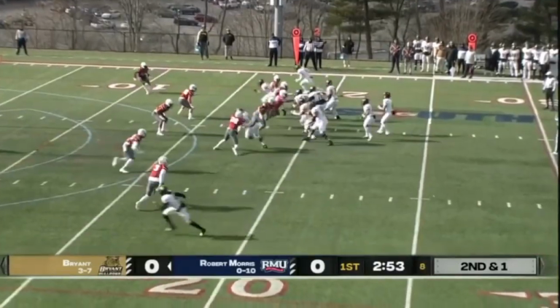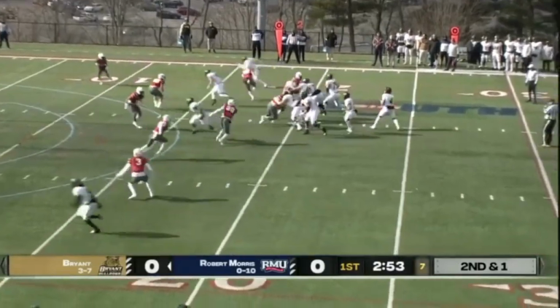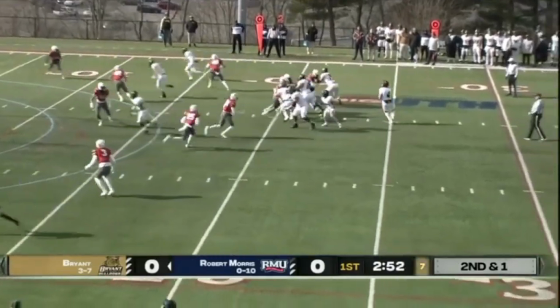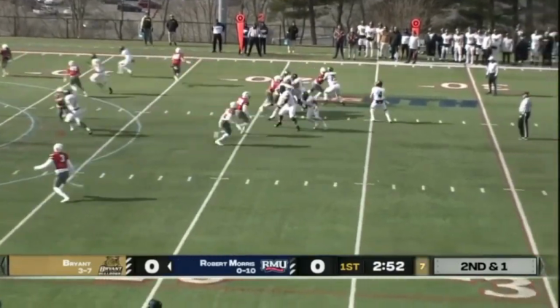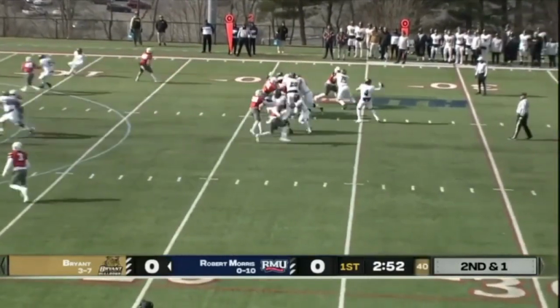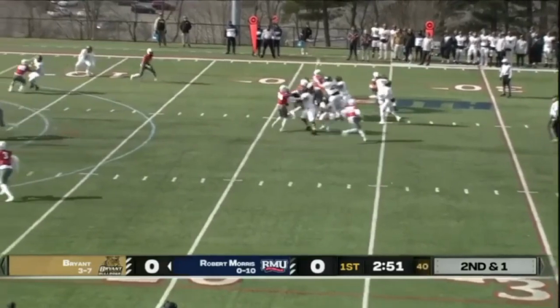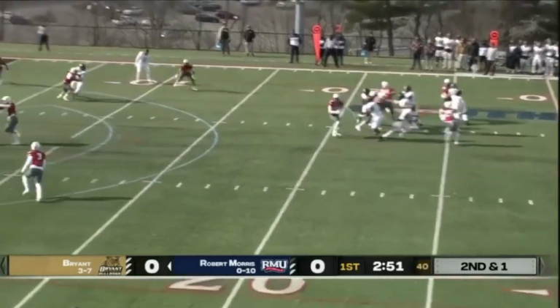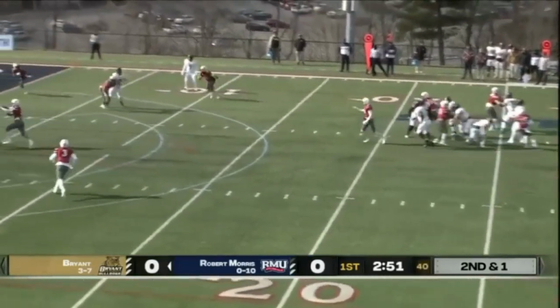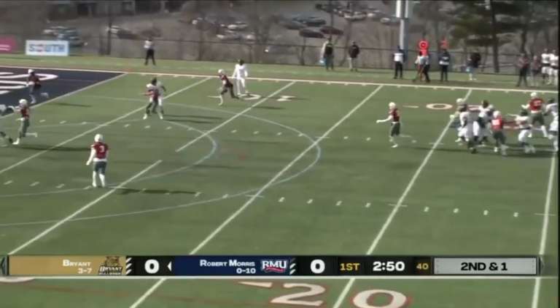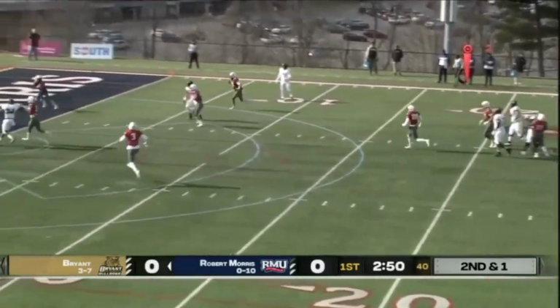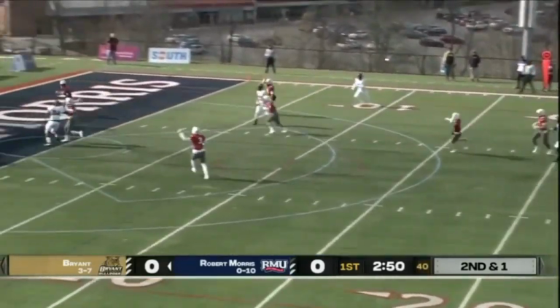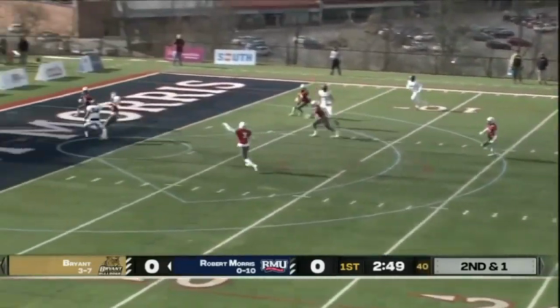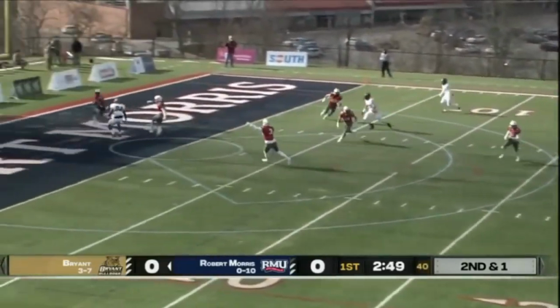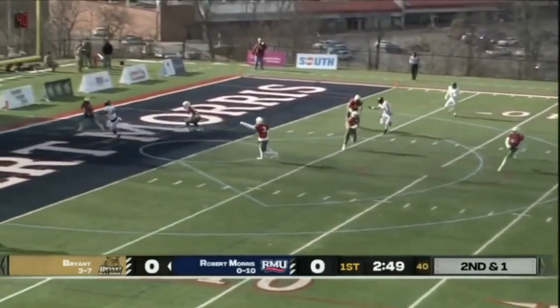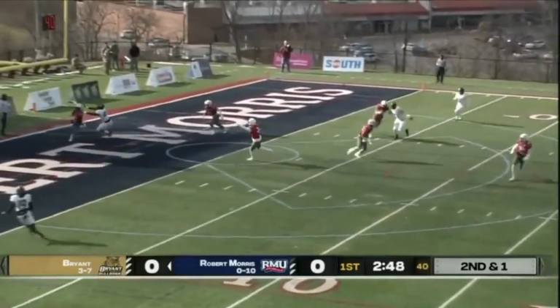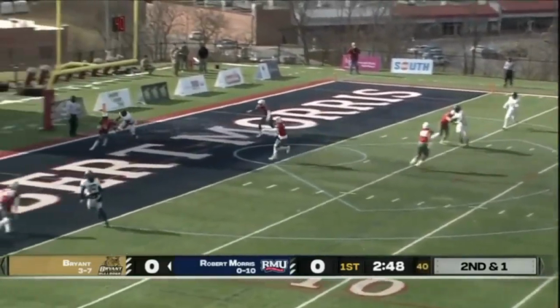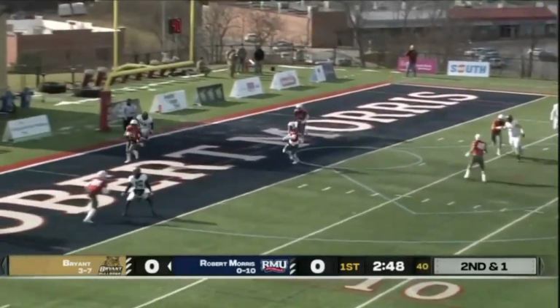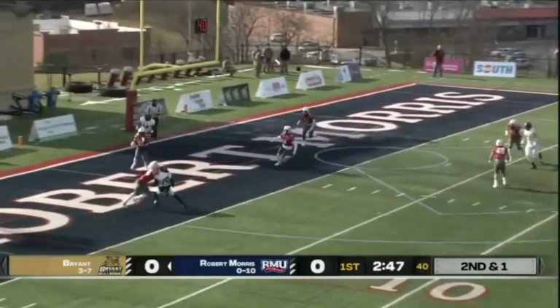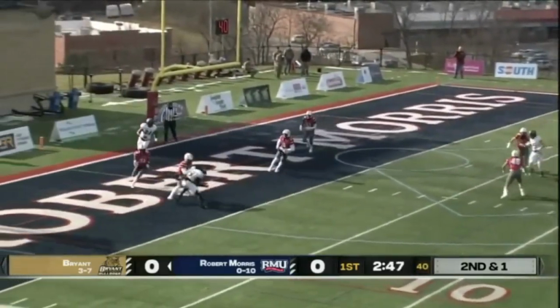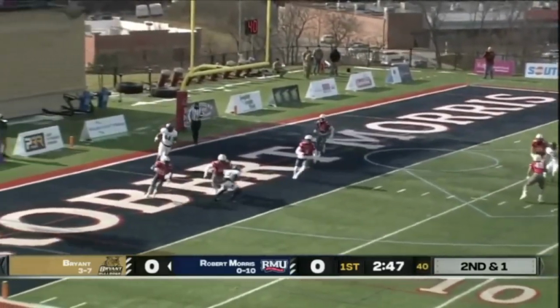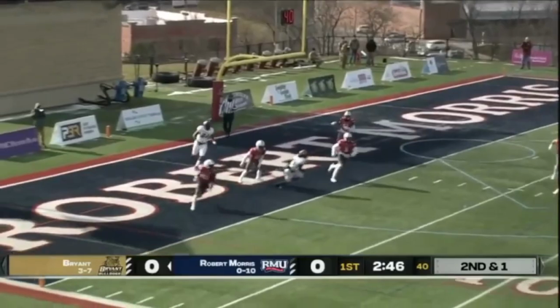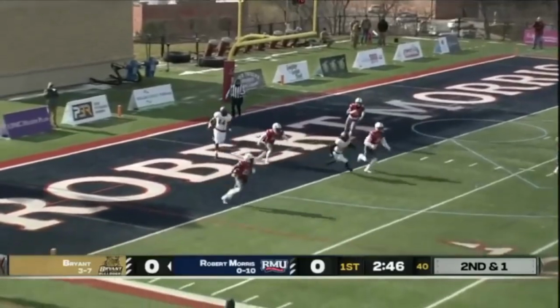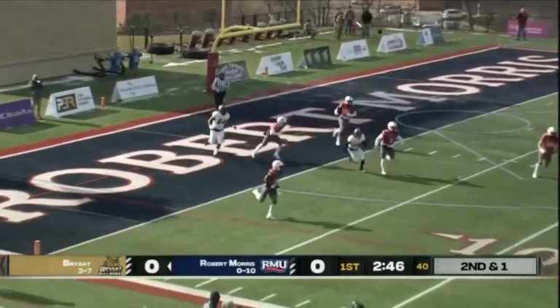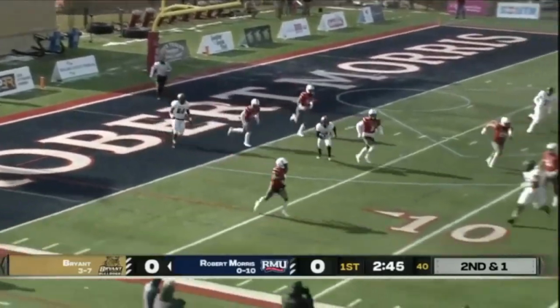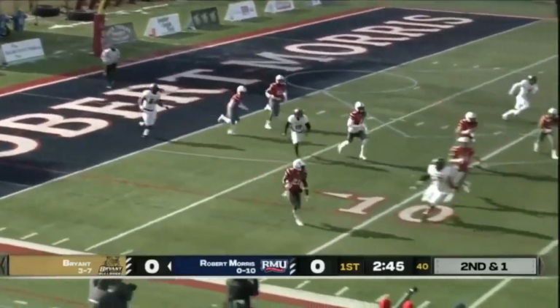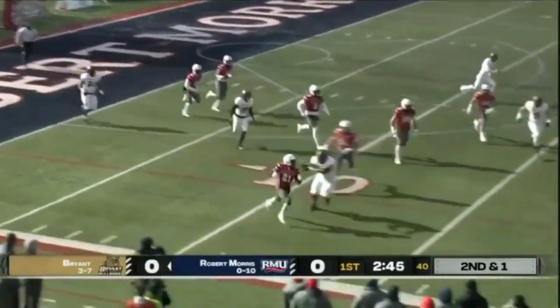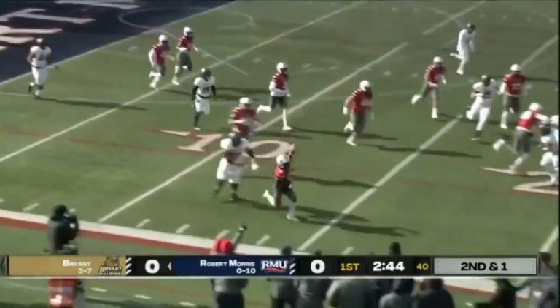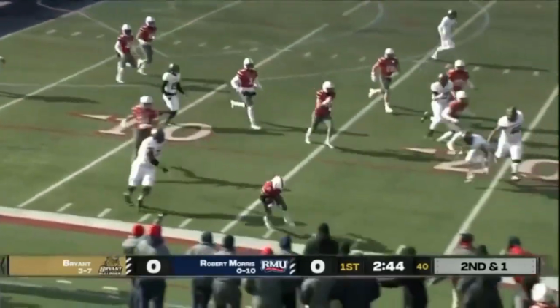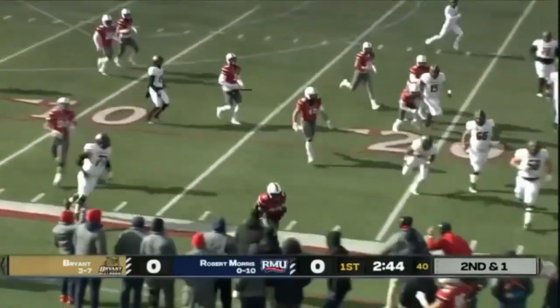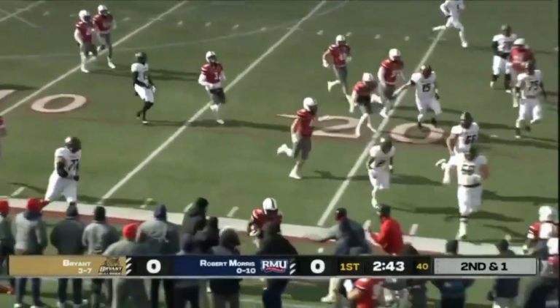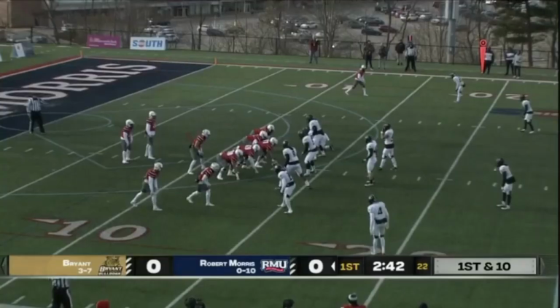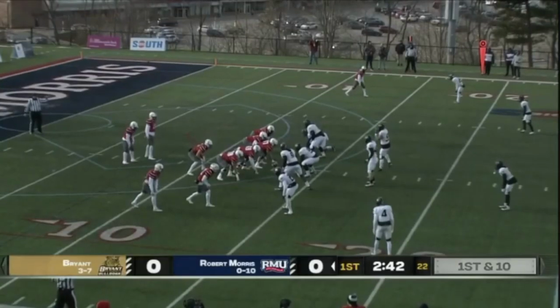Ekhaus looks left, now across the middle — and it's going to be intercepted by the Colonials! Racing across the end zone, letting blockers set up. Drive killers.